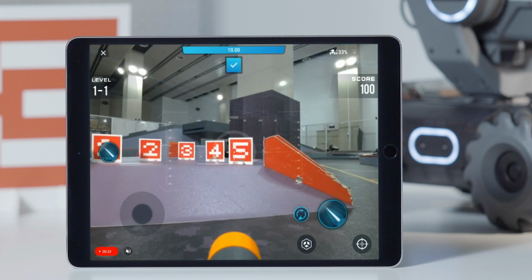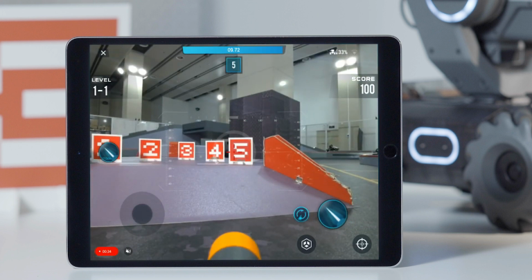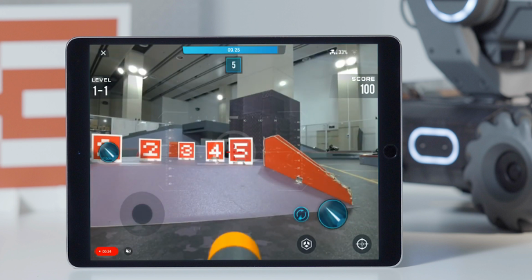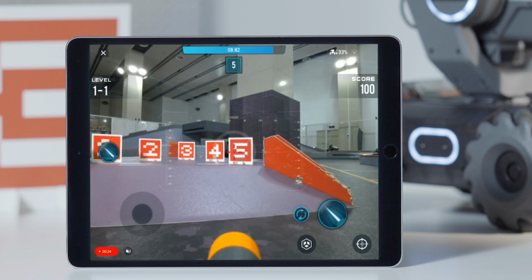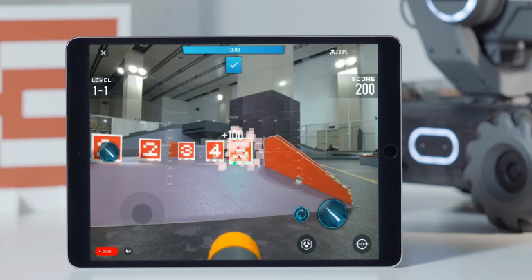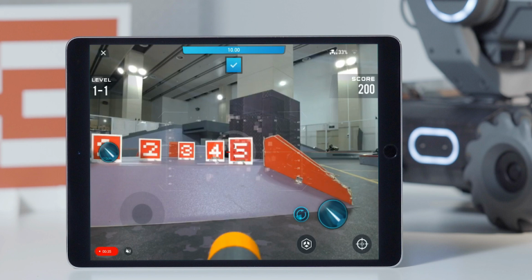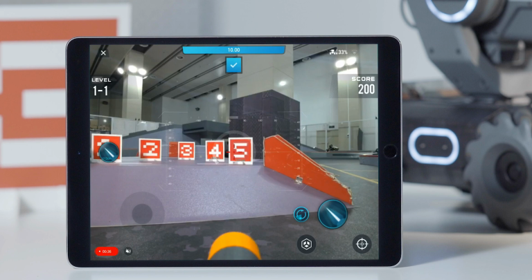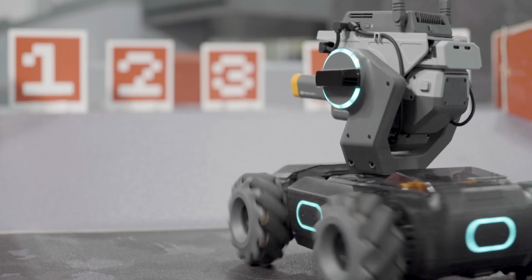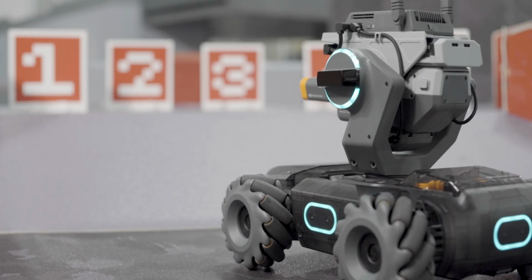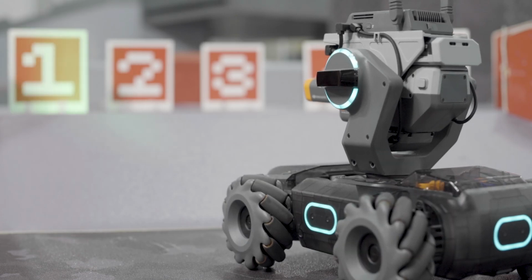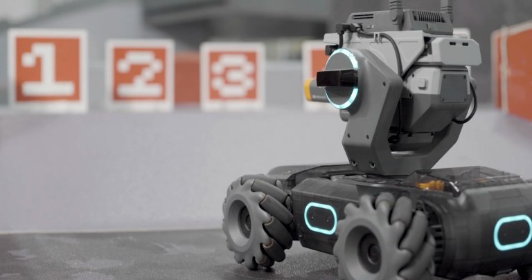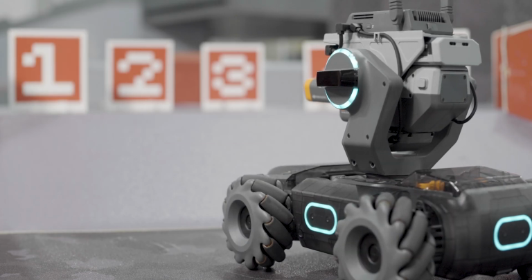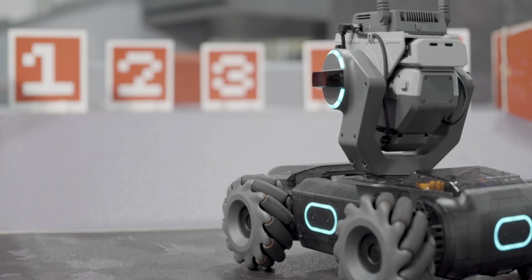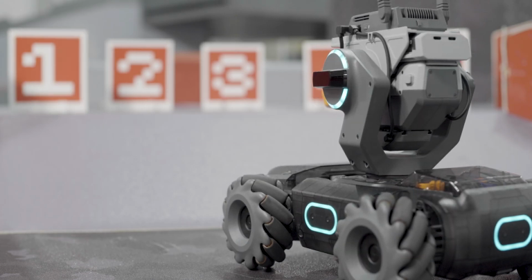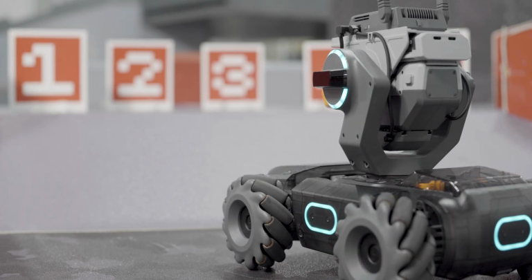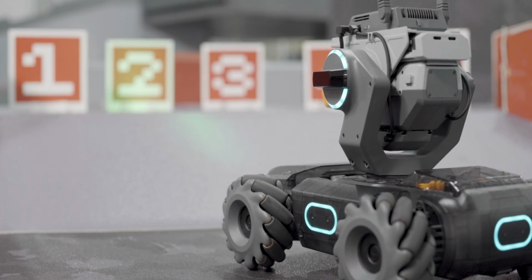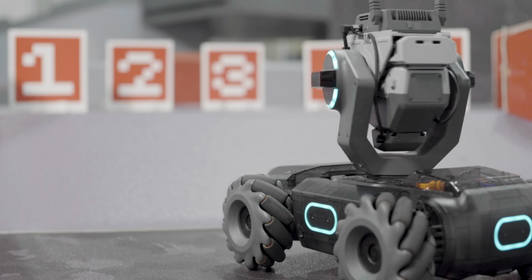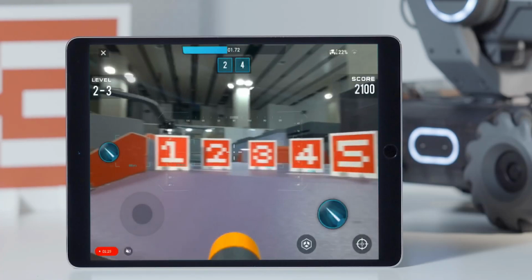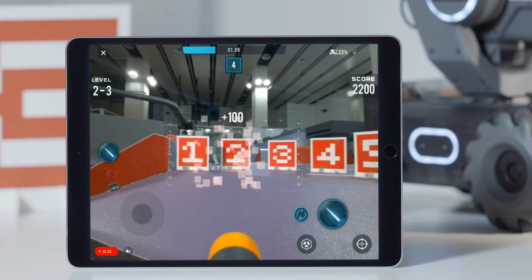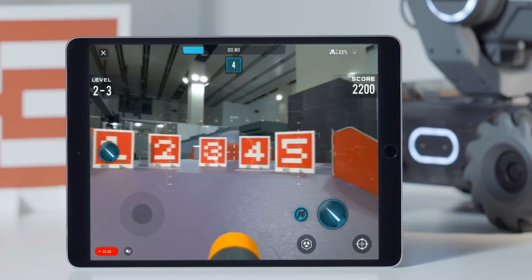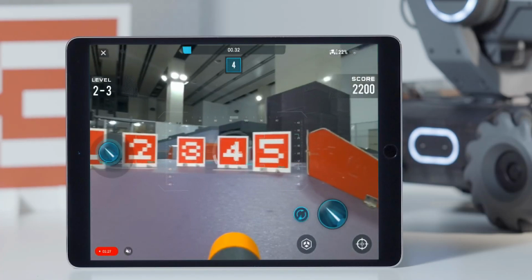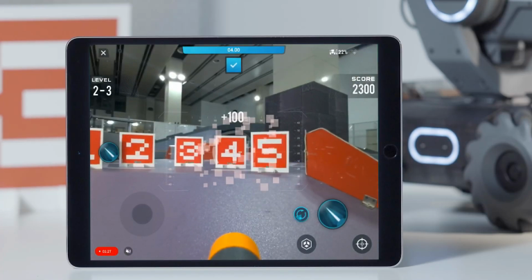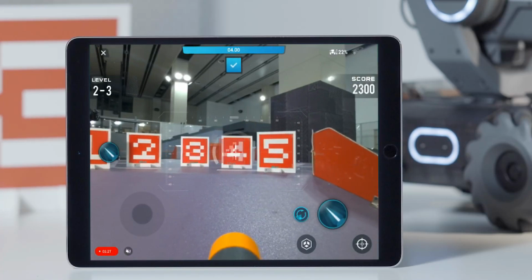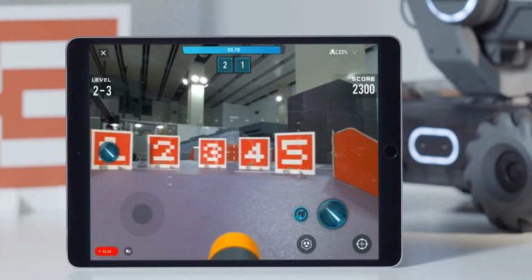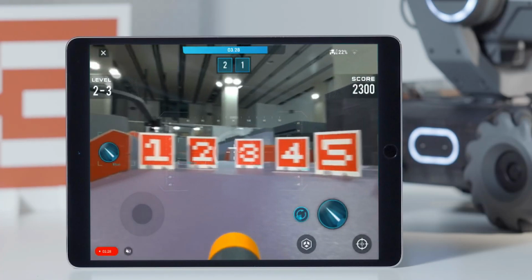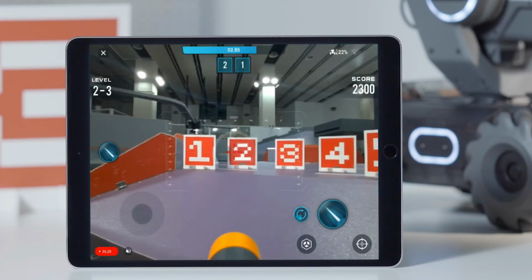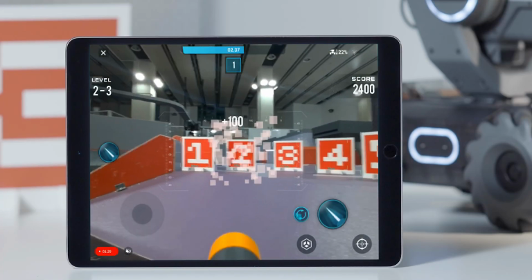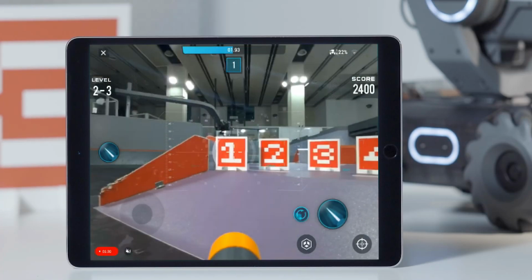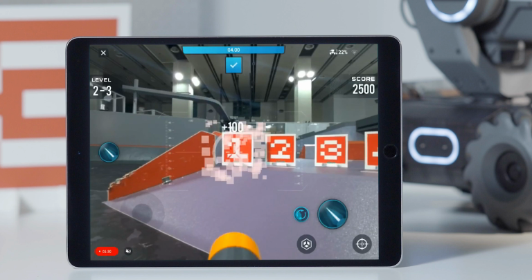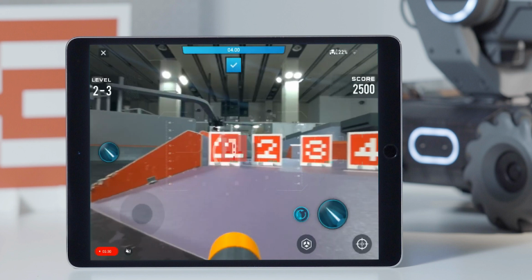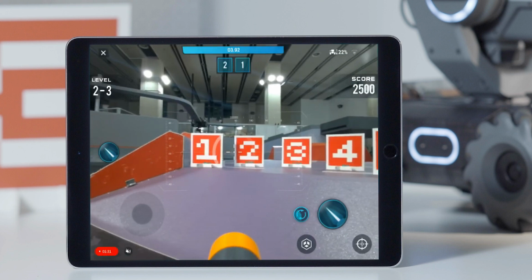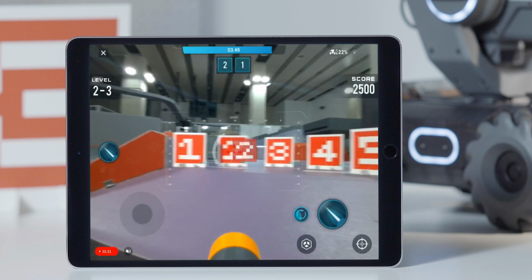The S1 will identify vision markers automatically. Hits will be registered when players tap the launch button to hit the target. Players will gain 100 points after successfully hitting a target and will pass each level after hitting all the targets.